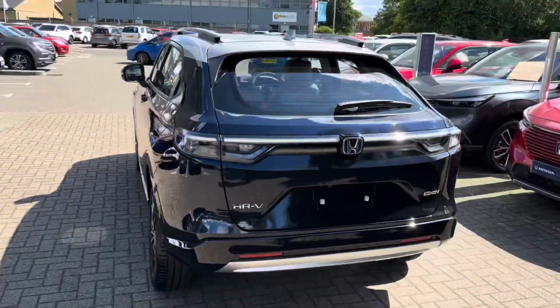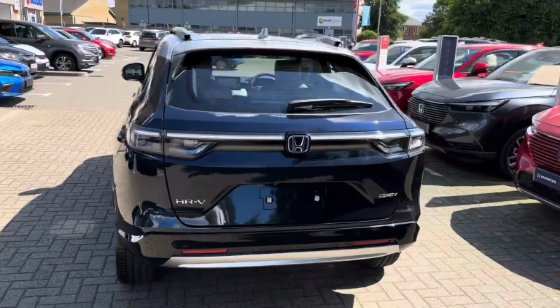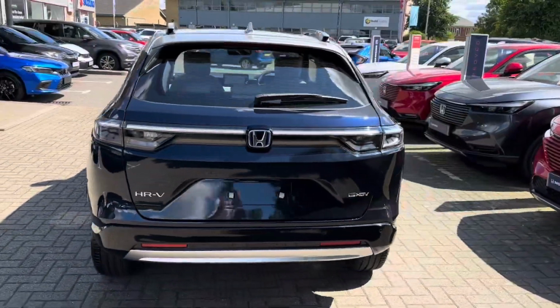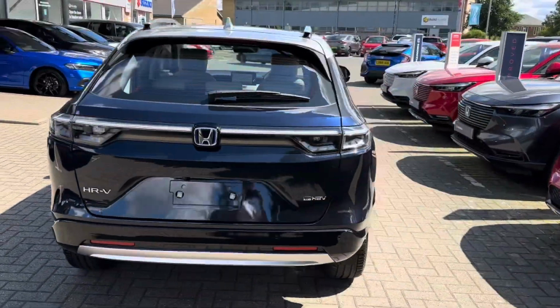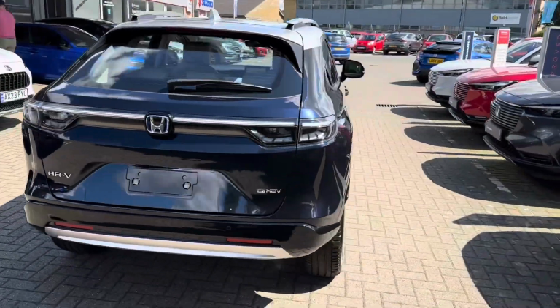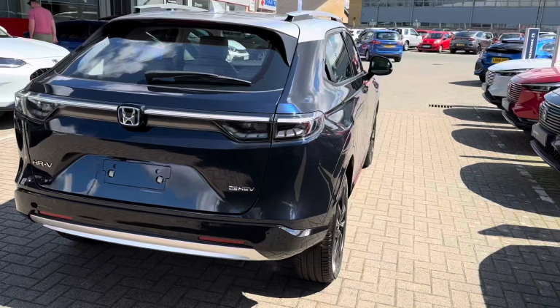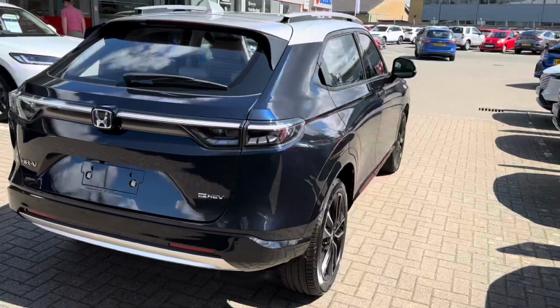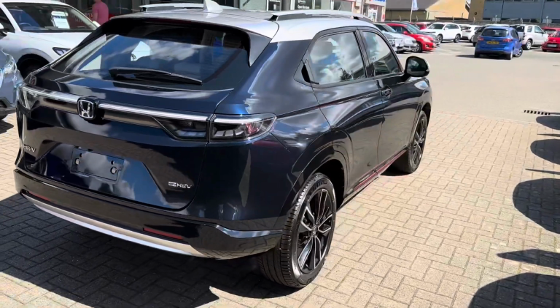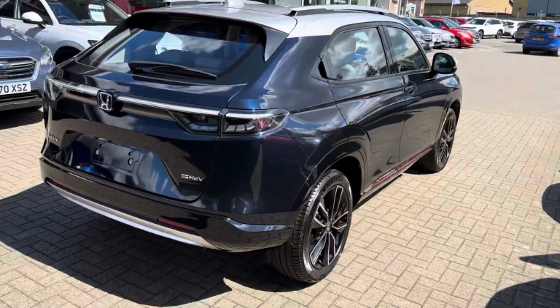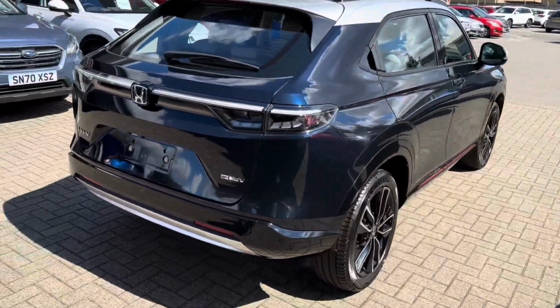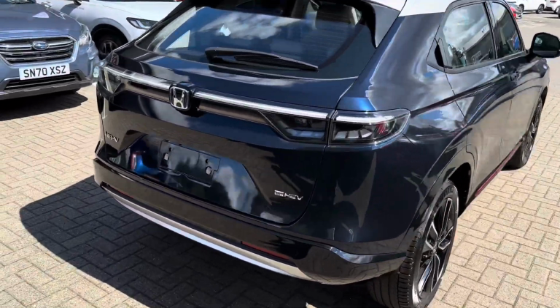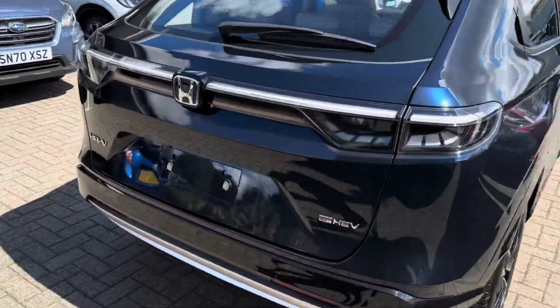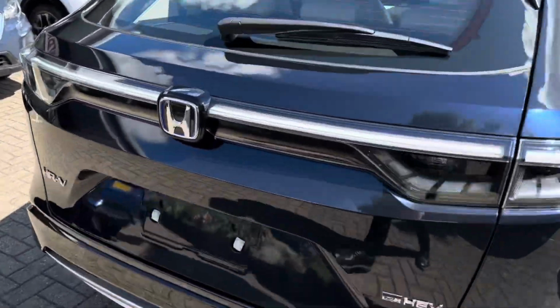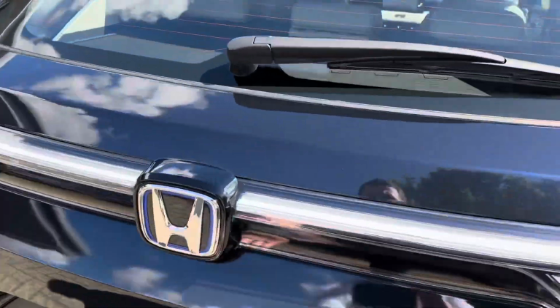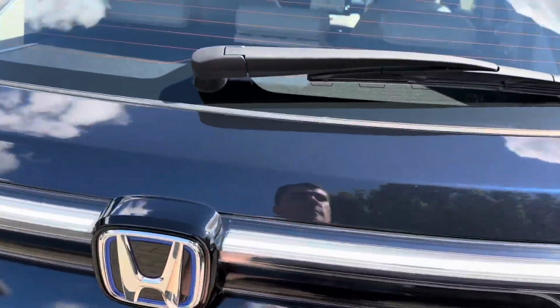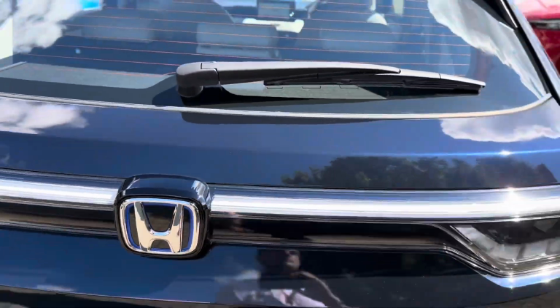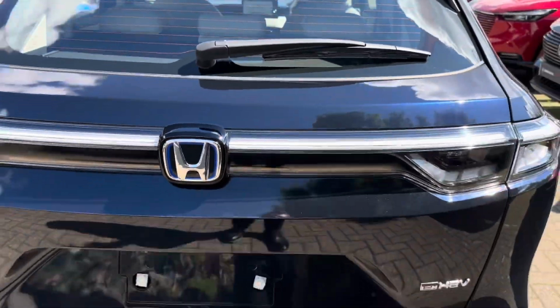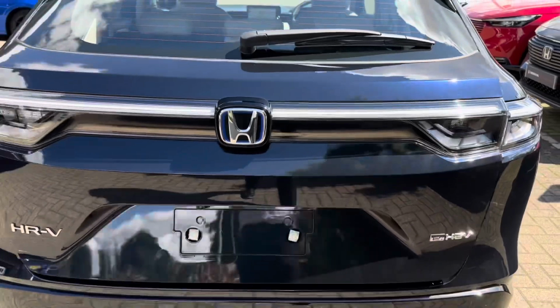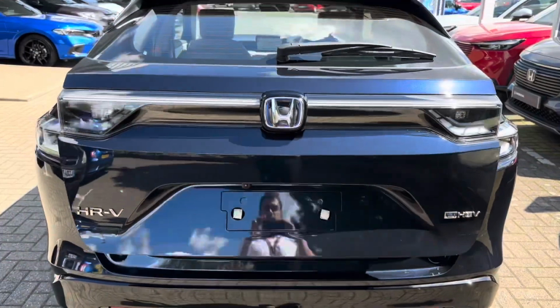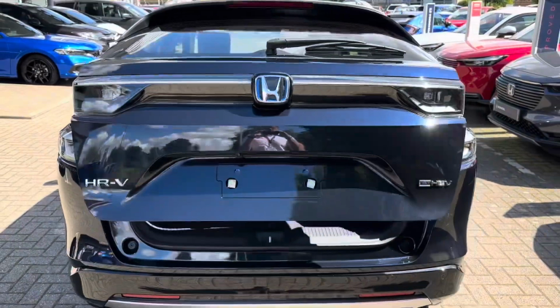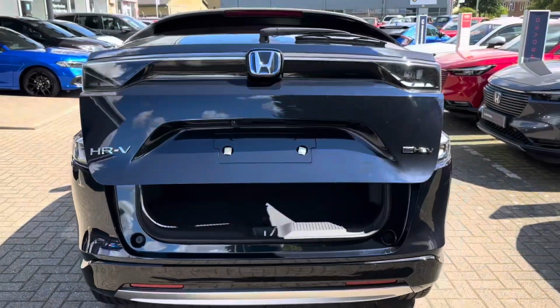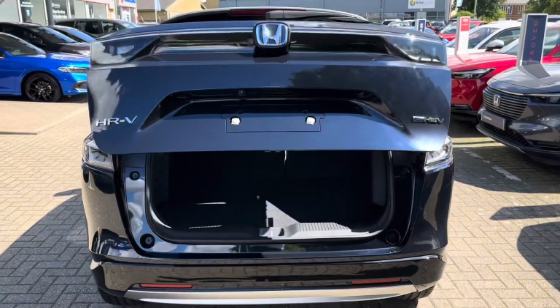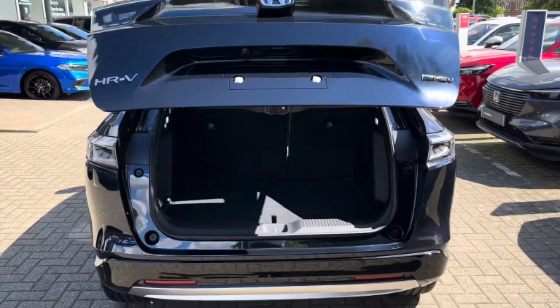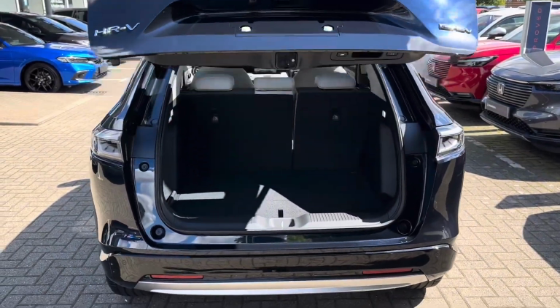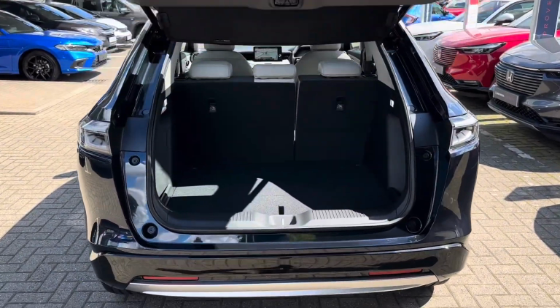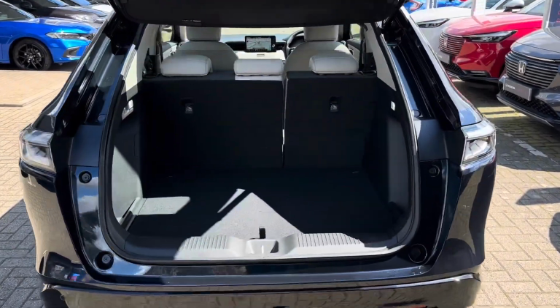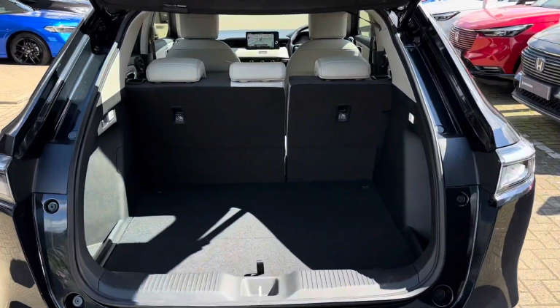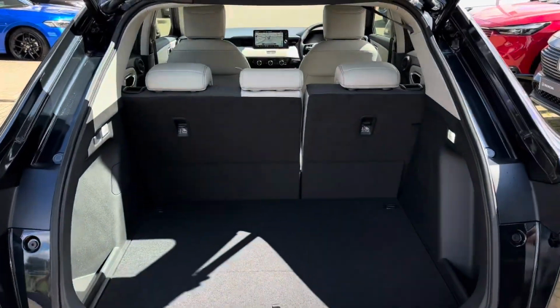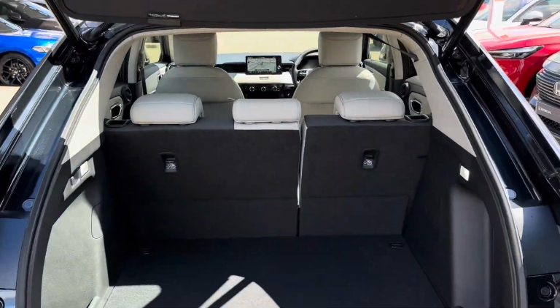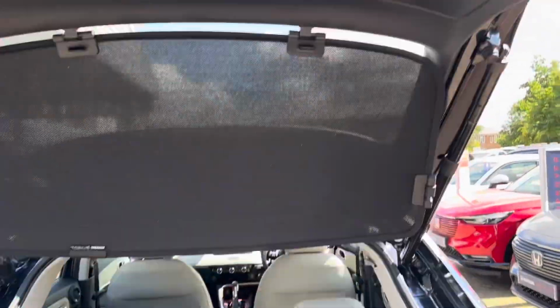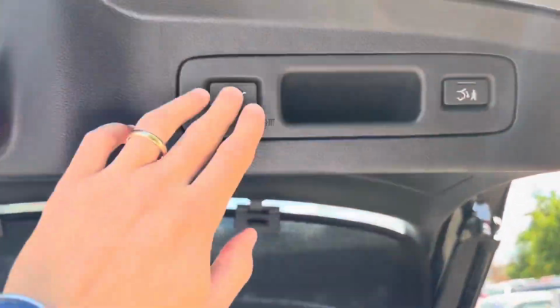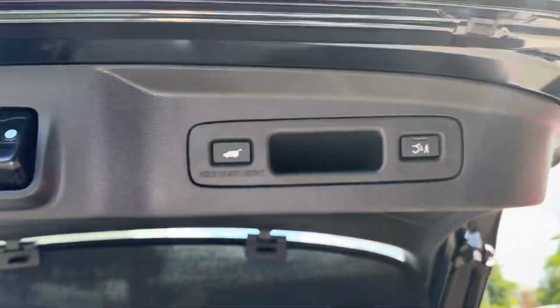It's a lovely car. Specification-wise, this is the top of the range model in the HR-V. It has a power tailgate, which leads to a nice generous boot space, and you obviously get the benefit of the magic seats in the HR-V as well.